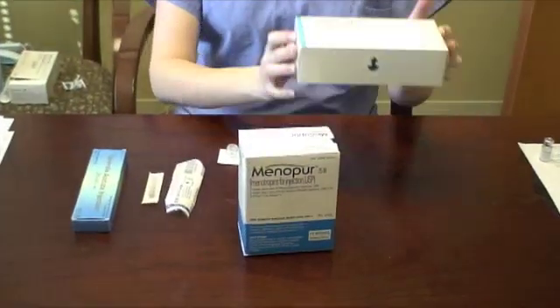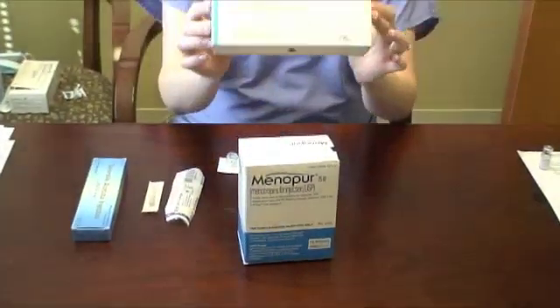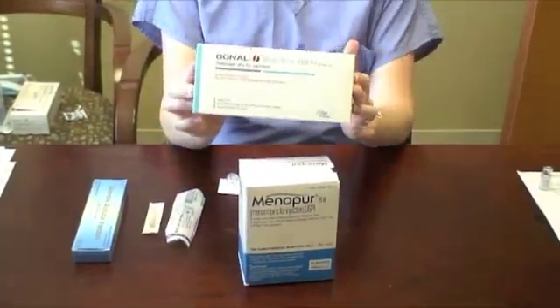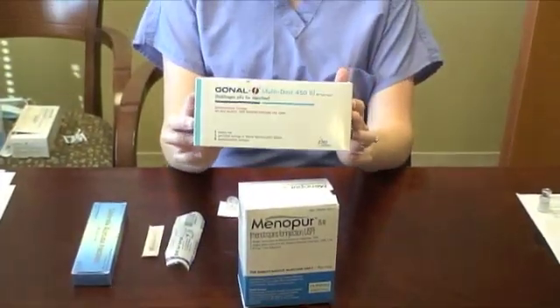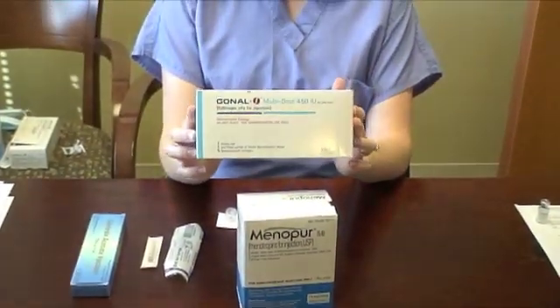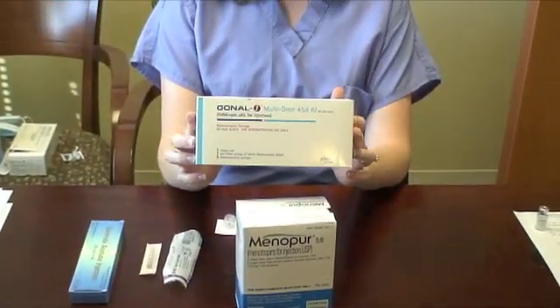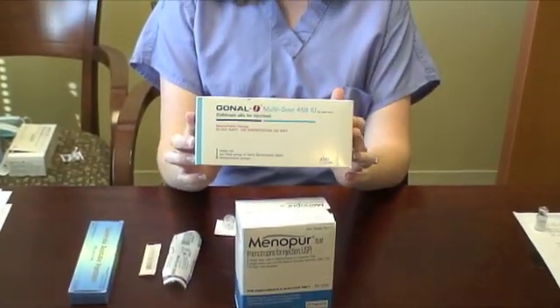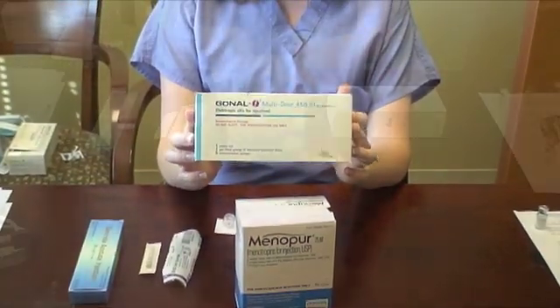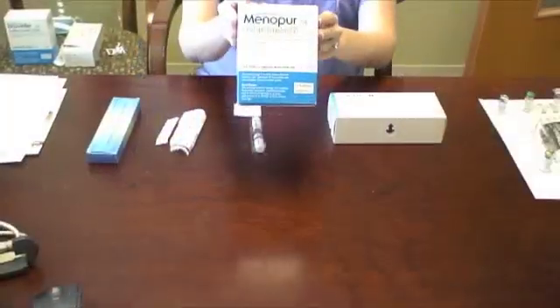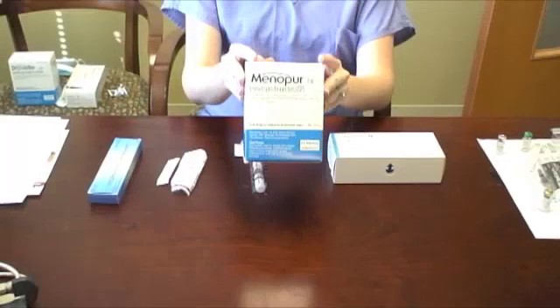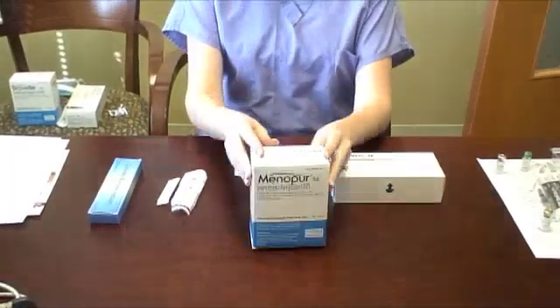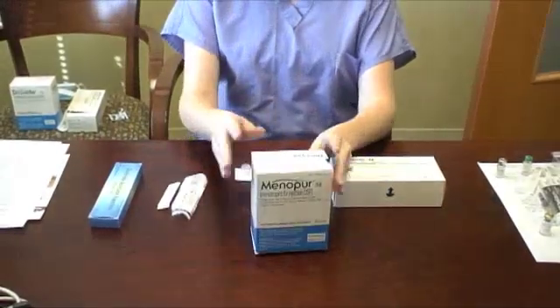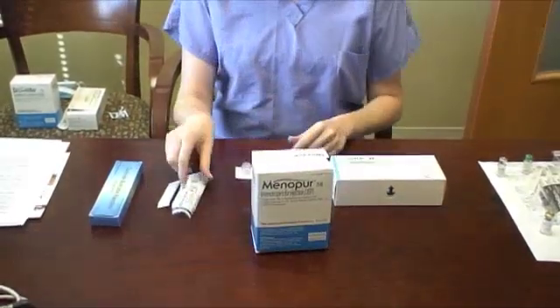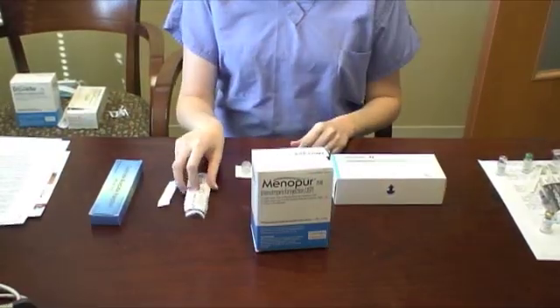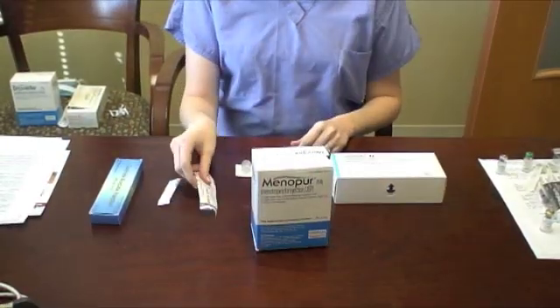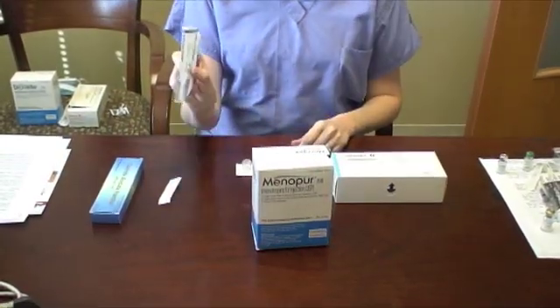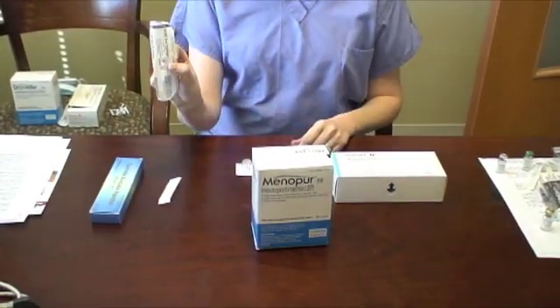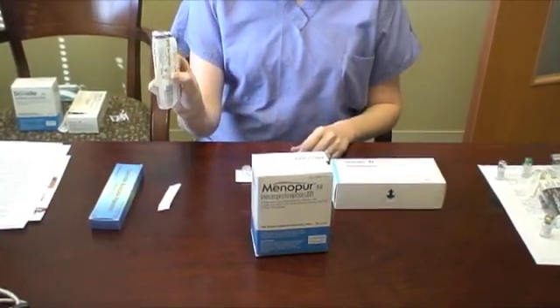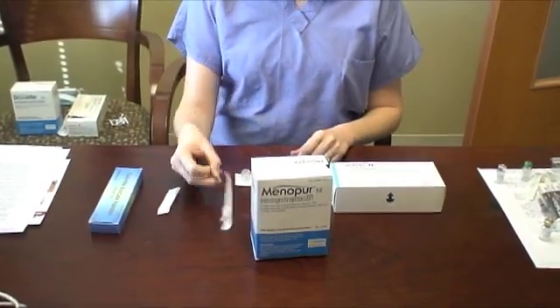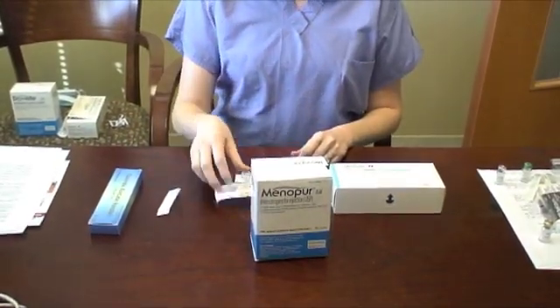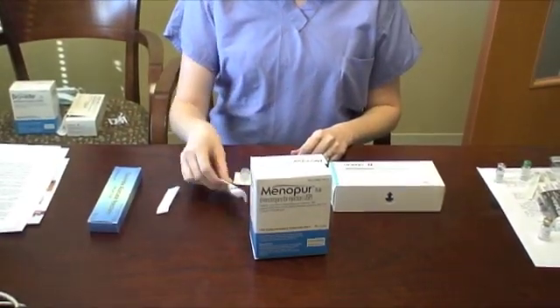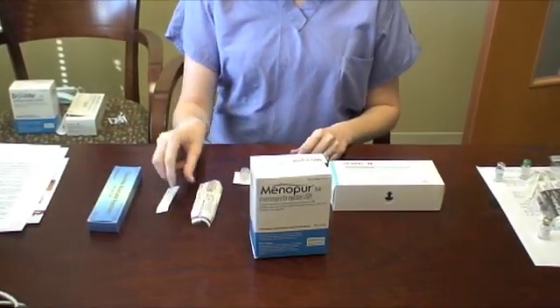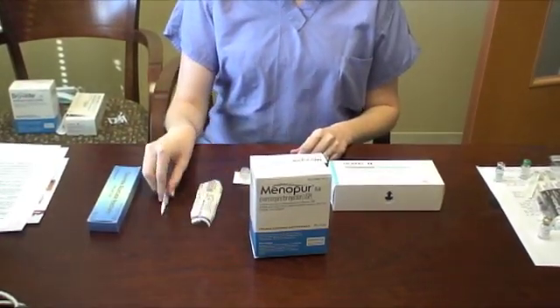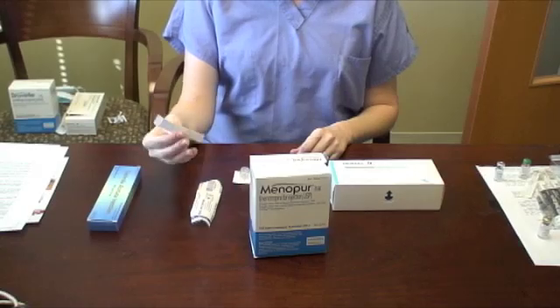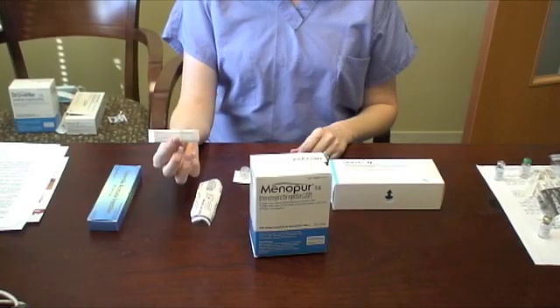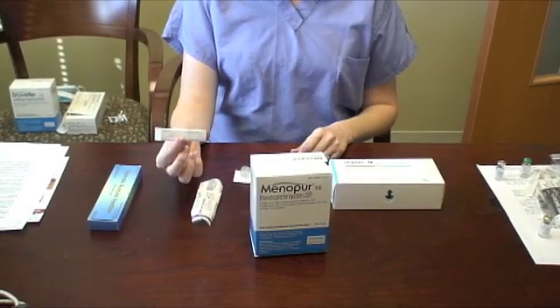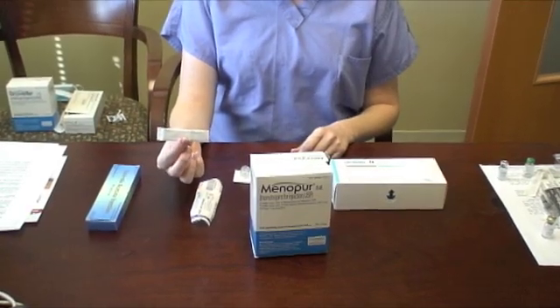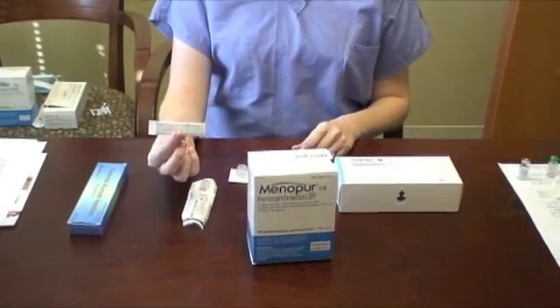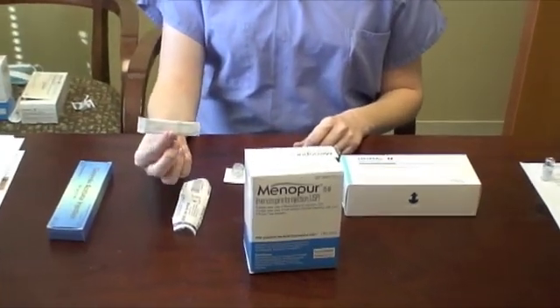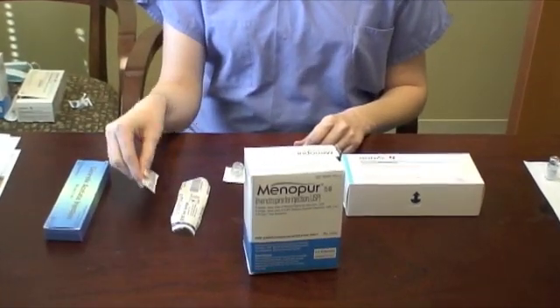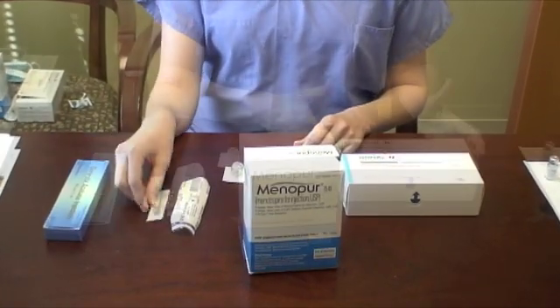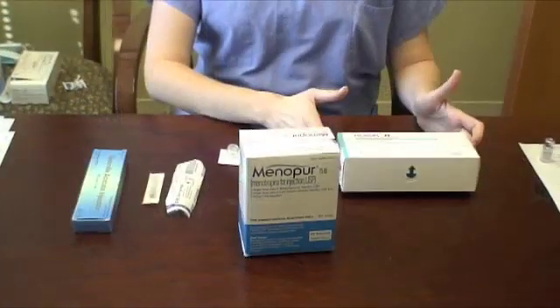You will need your Gonylef multi-dose box, your box of Menopur, a 3cc syringe, a 27-gauge half-inch needle, an alcohol pad, and a gauze.